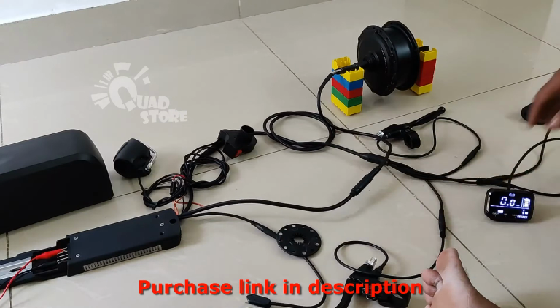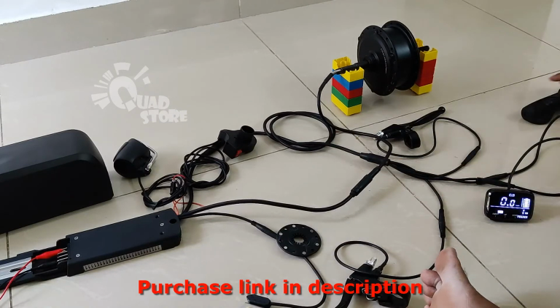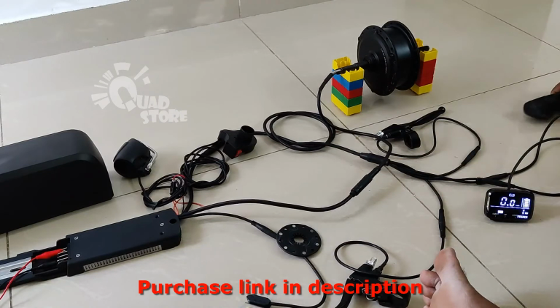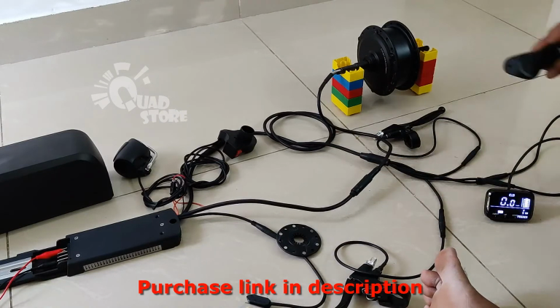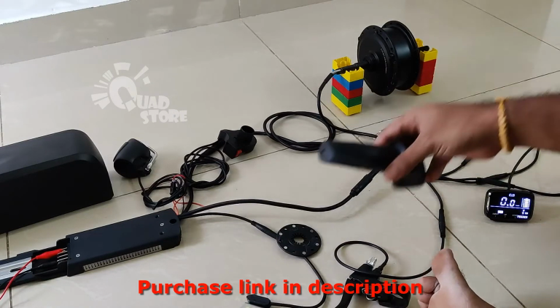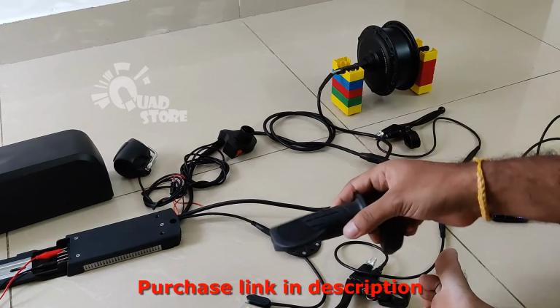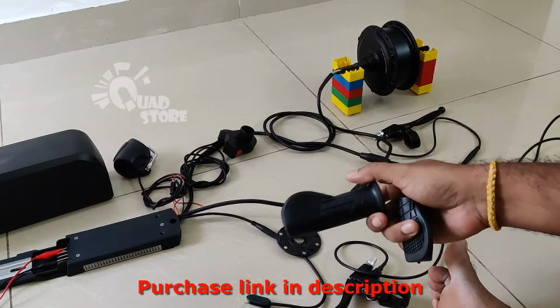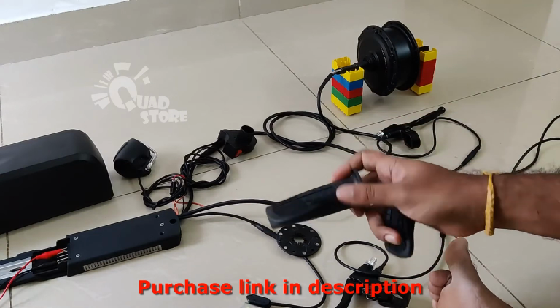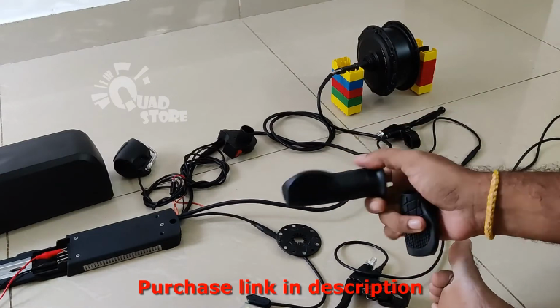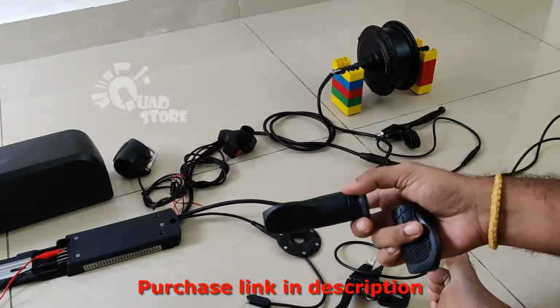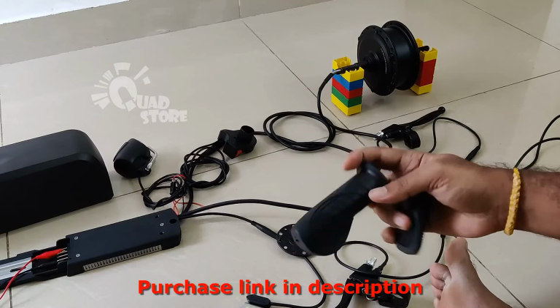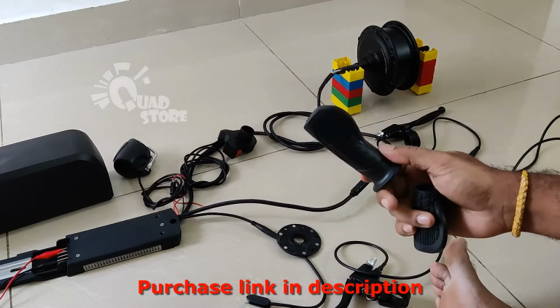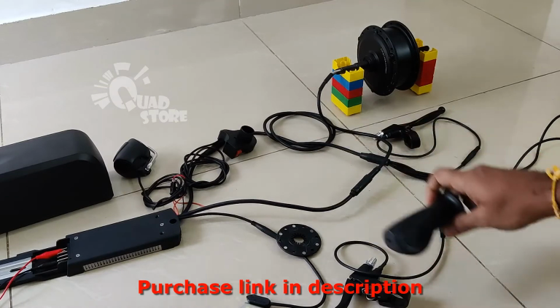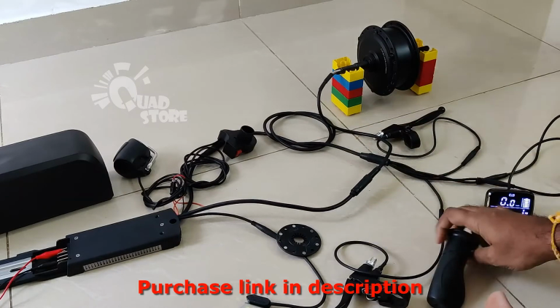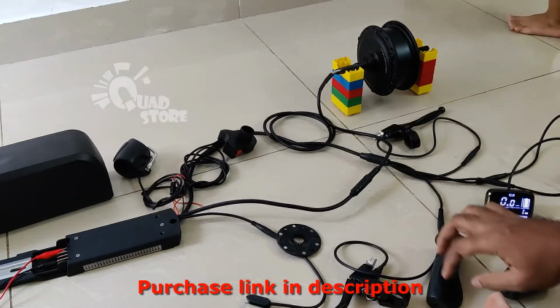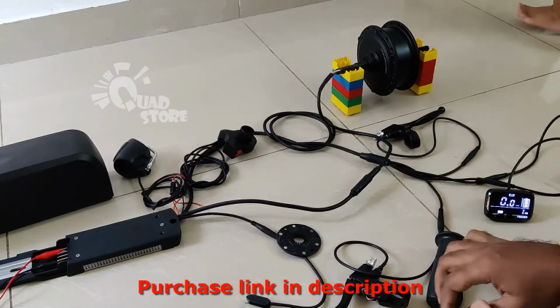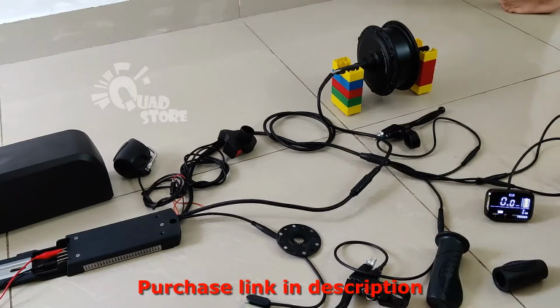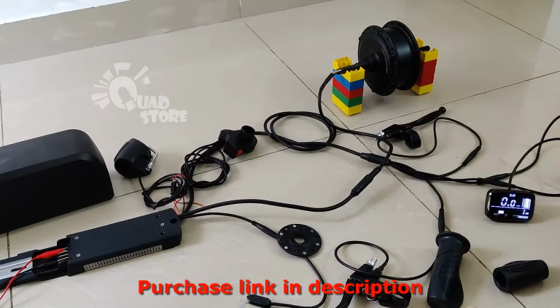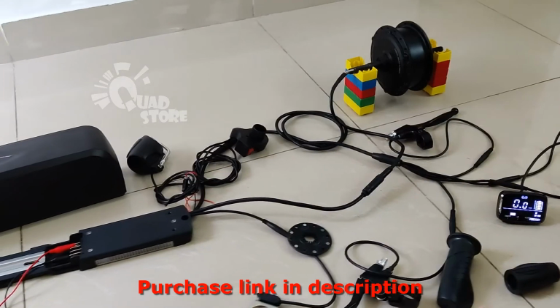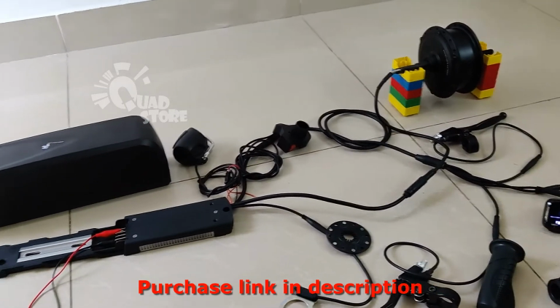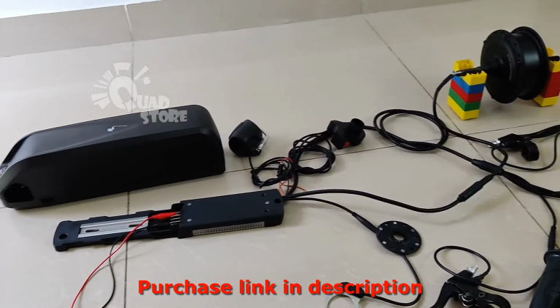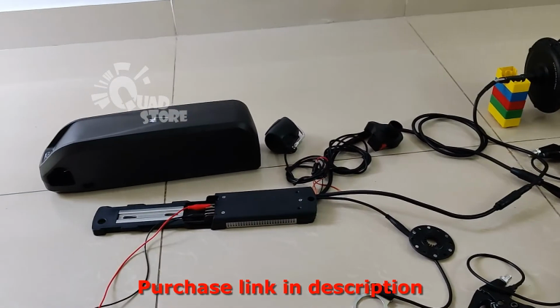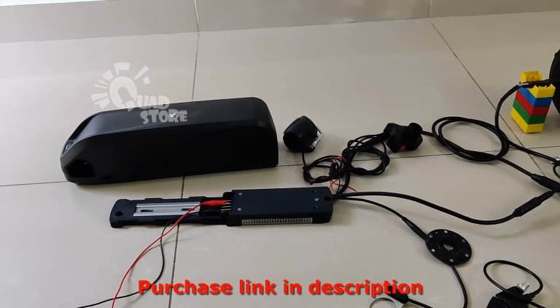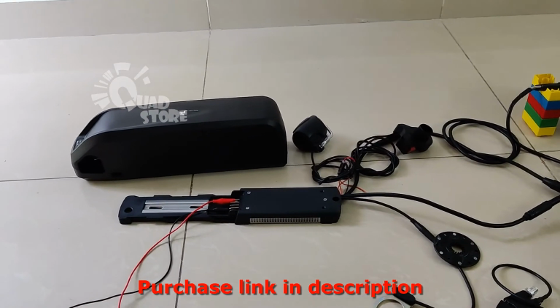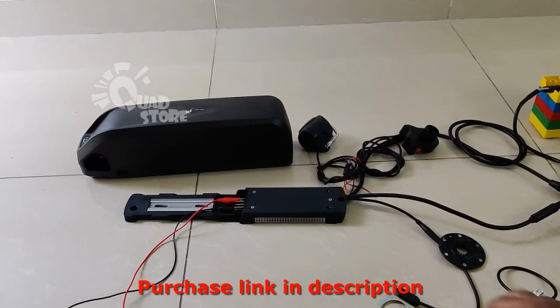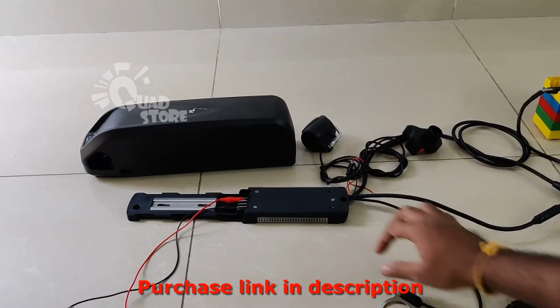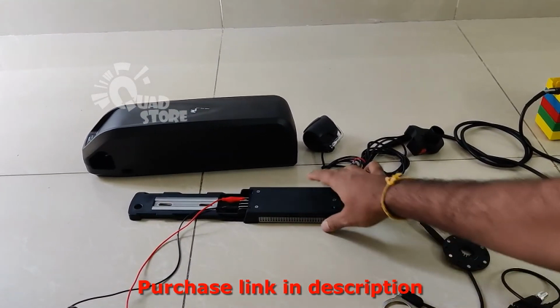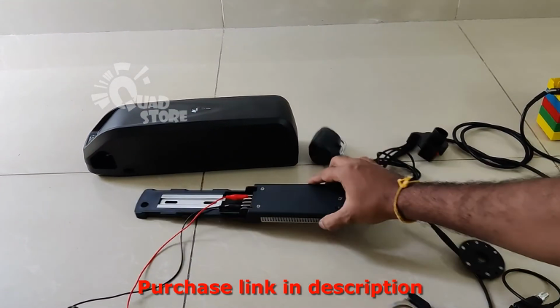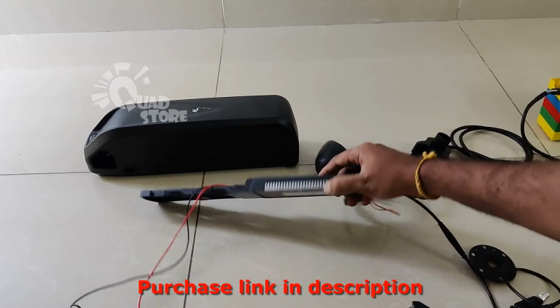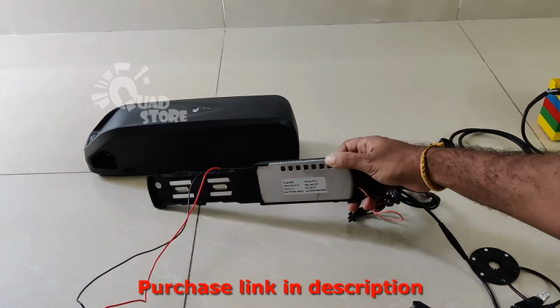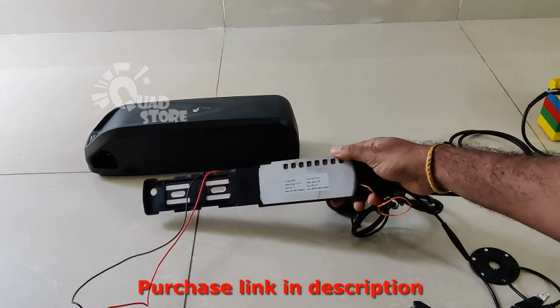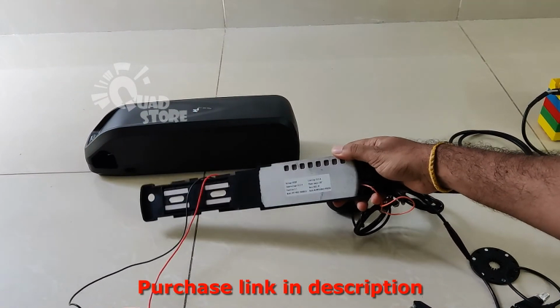With this kit comes the handlebar grips also. These are very high quality grips. One good thing about this conversion kit is that it has an inbuilt controller.